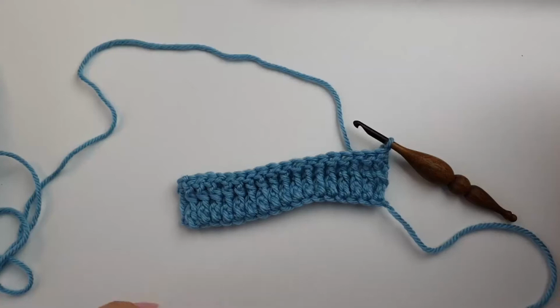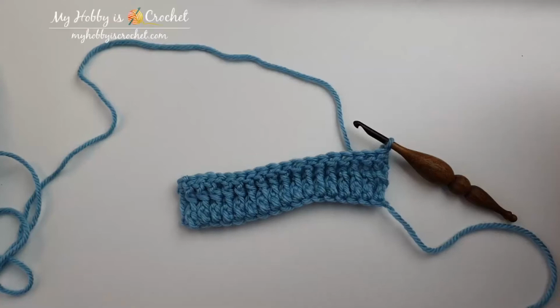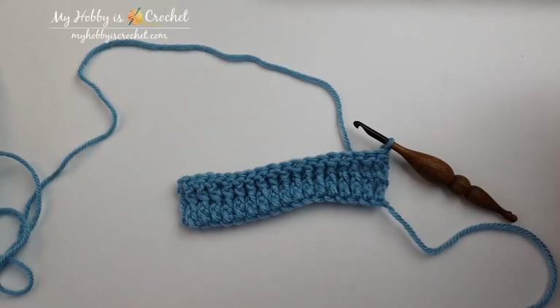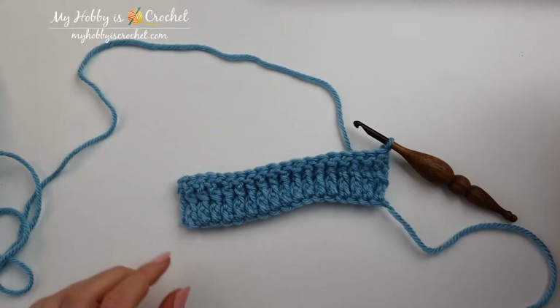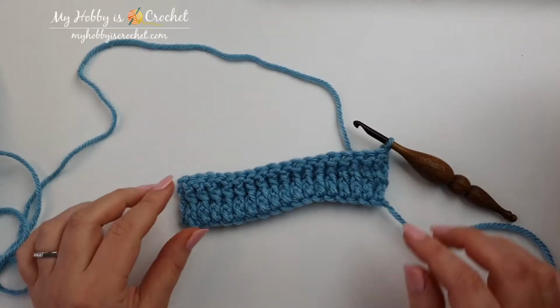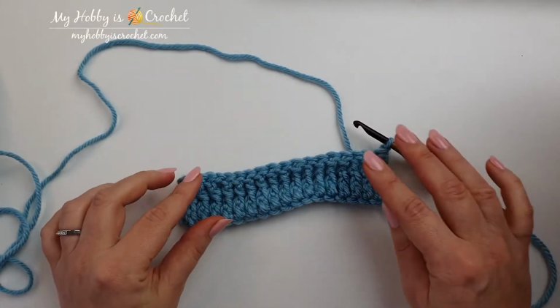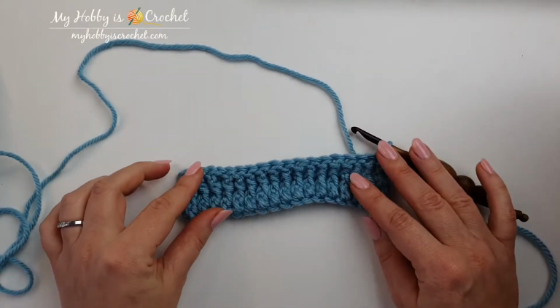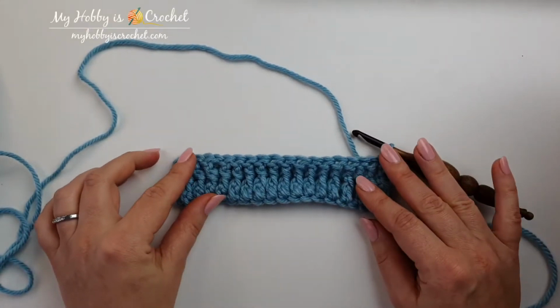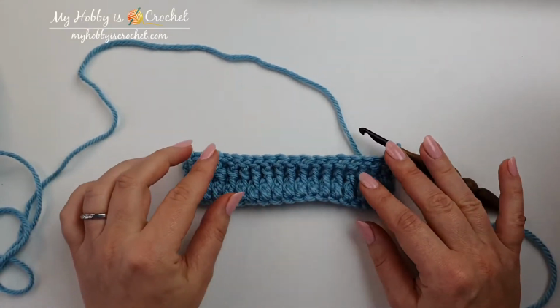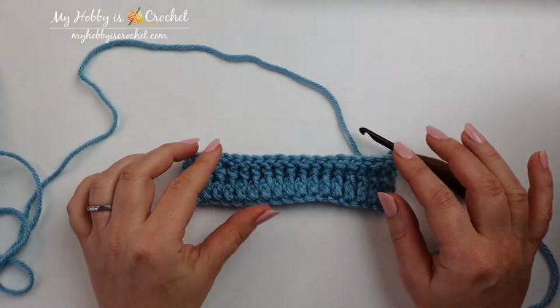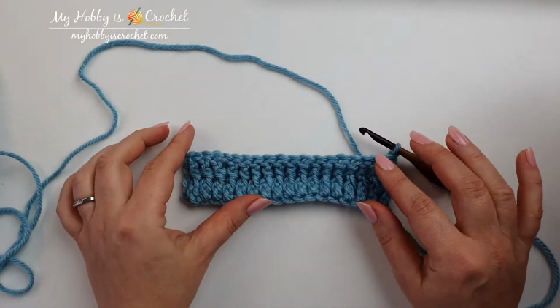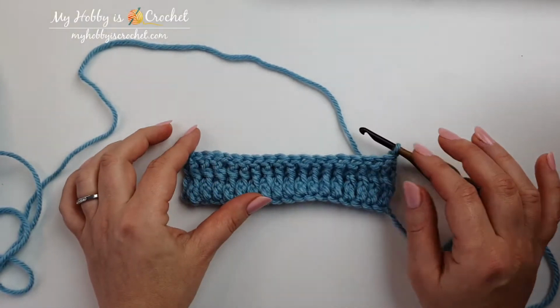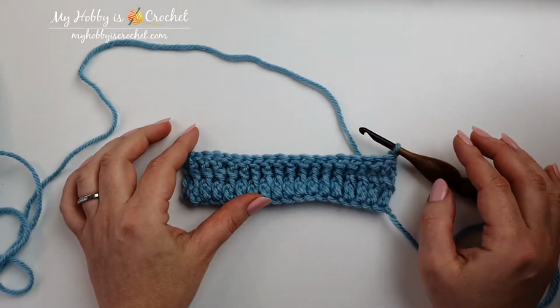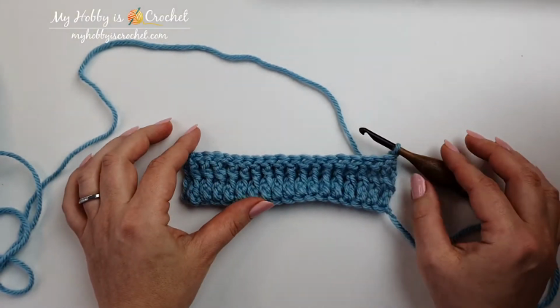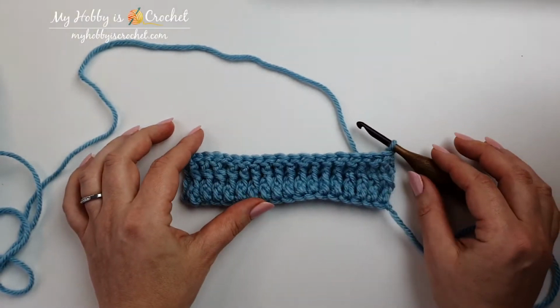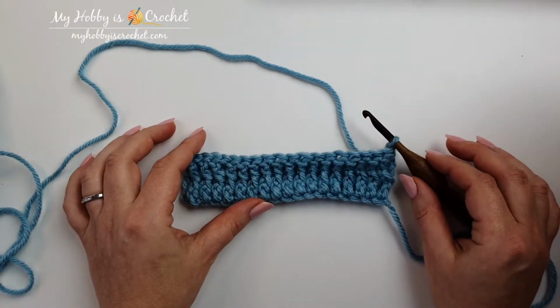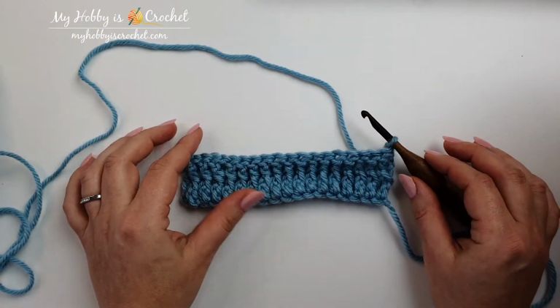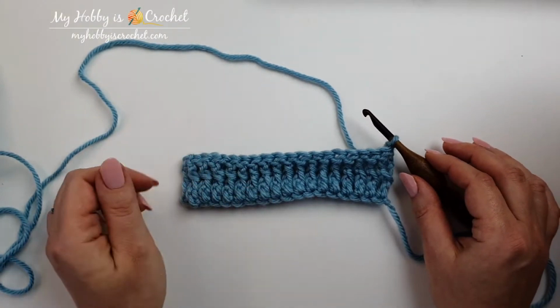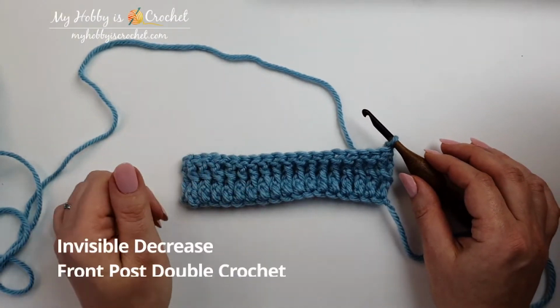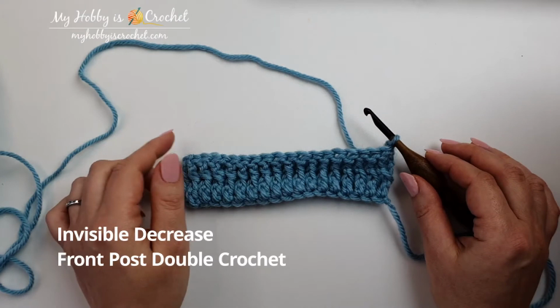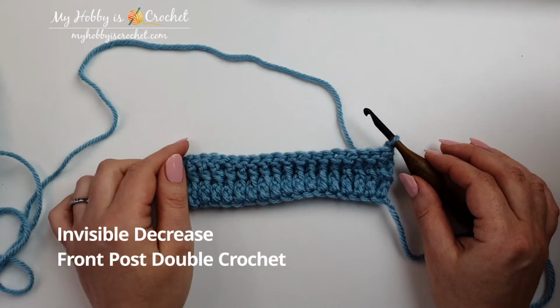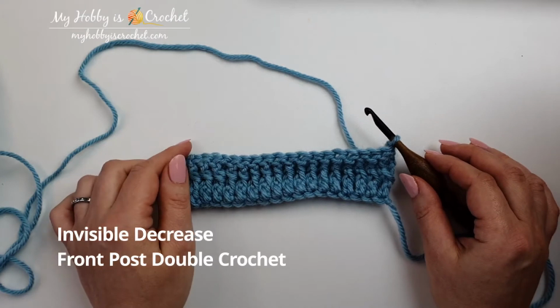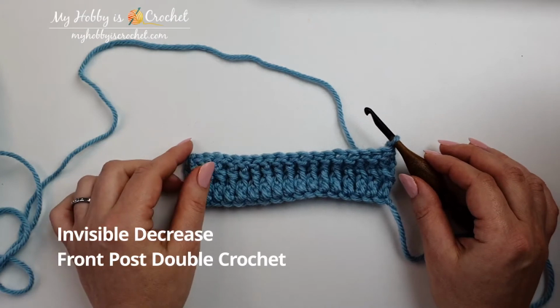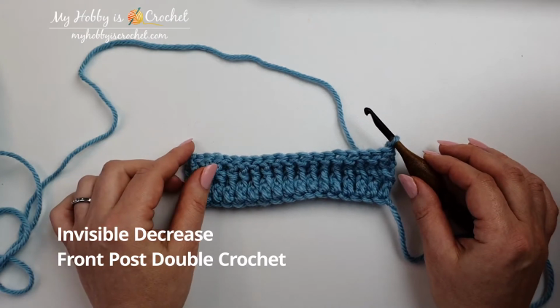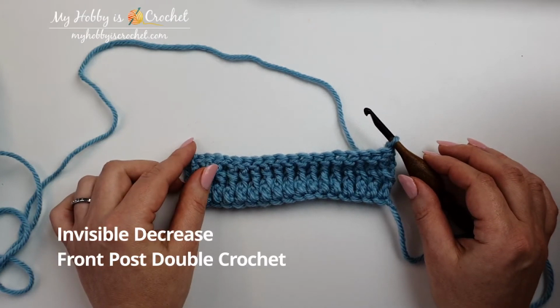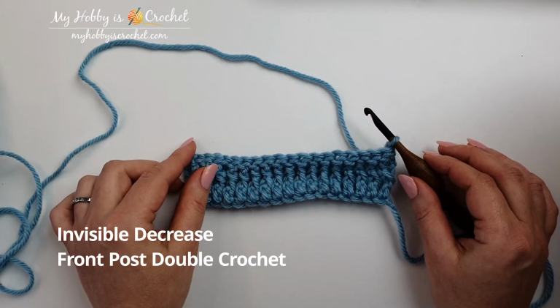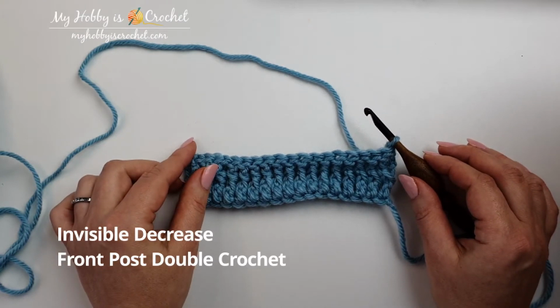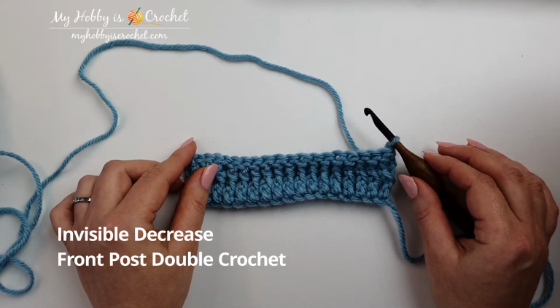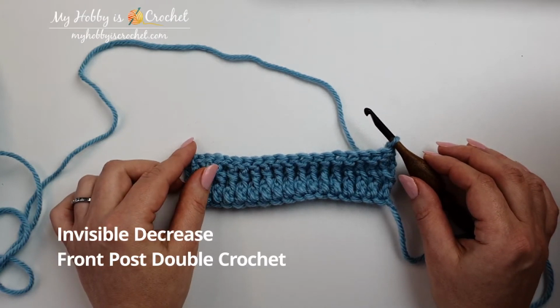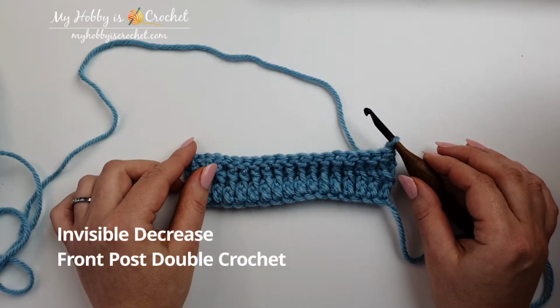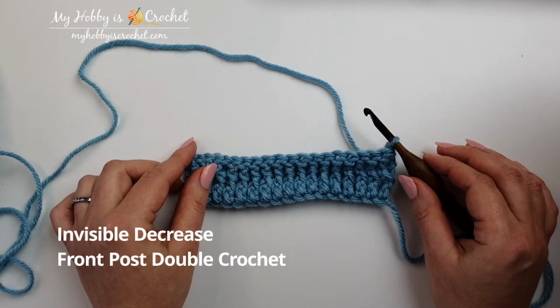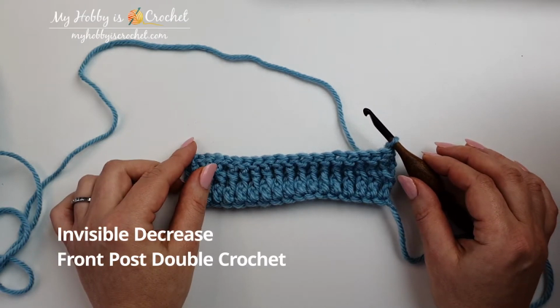Hi, this is Kinga from MyHobbiesCrochet.com. In this video tutorial I will show you how to invisibly decrease front post double crochet stitches the easy way.